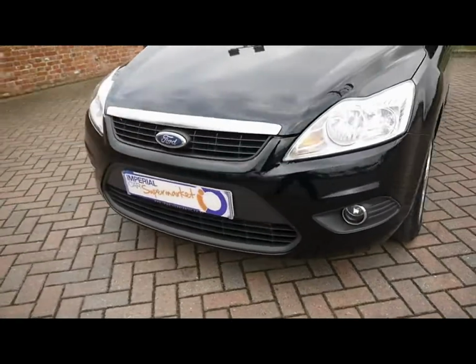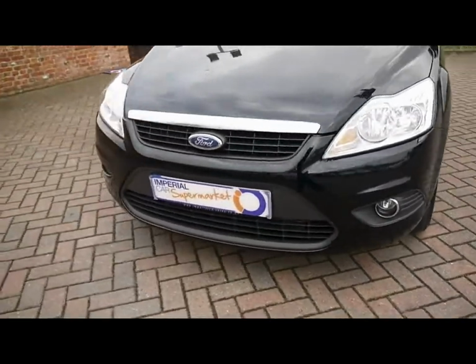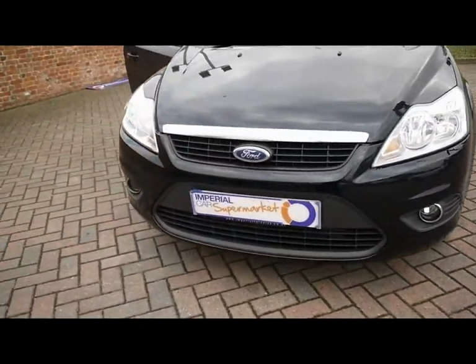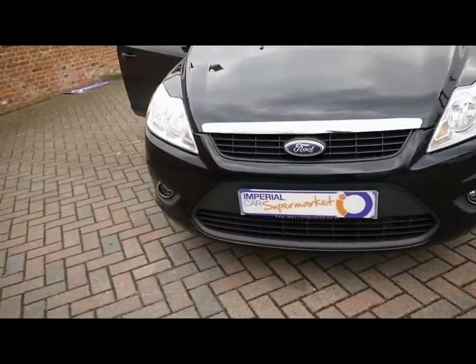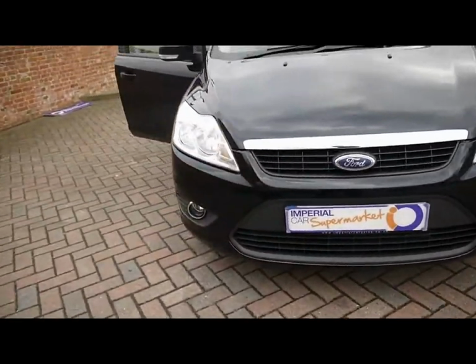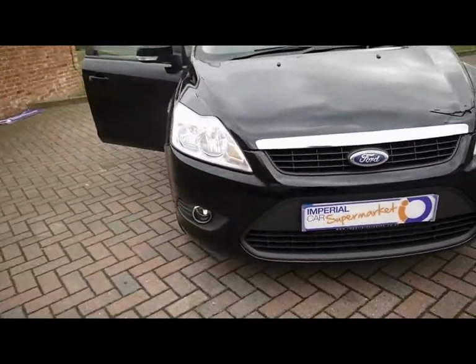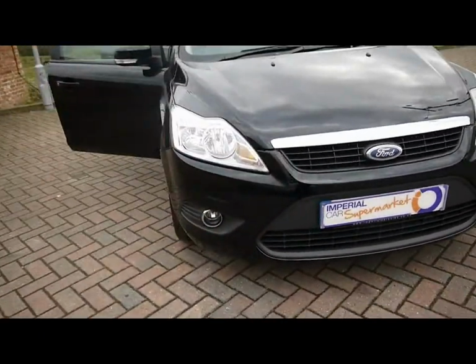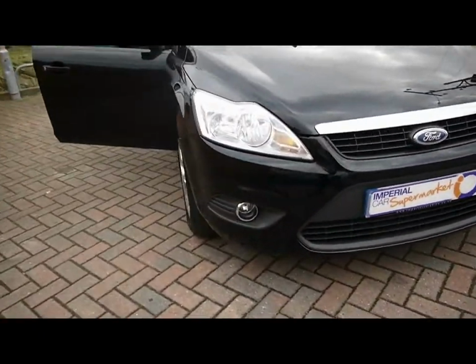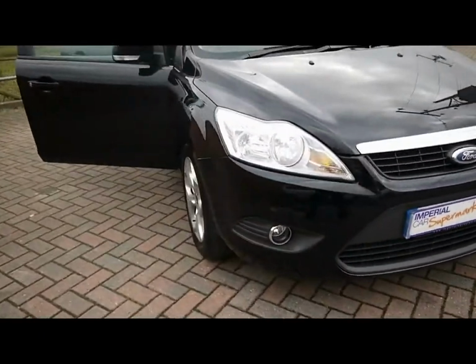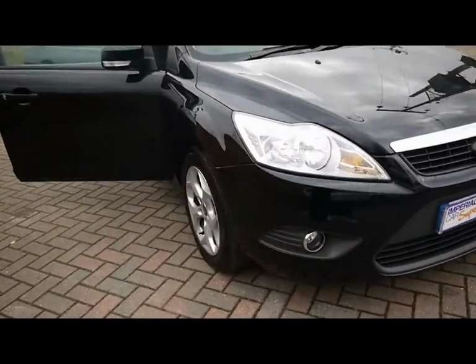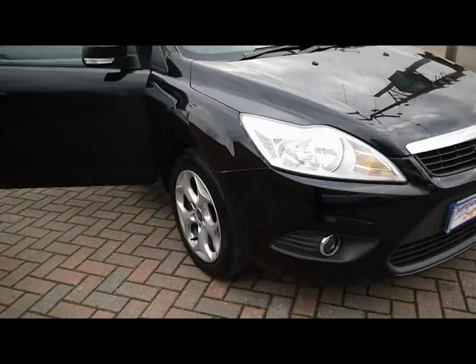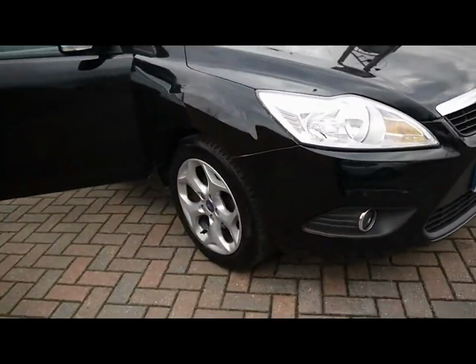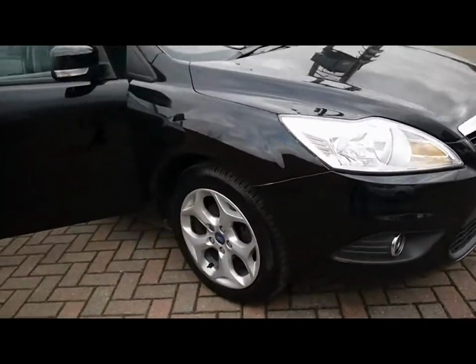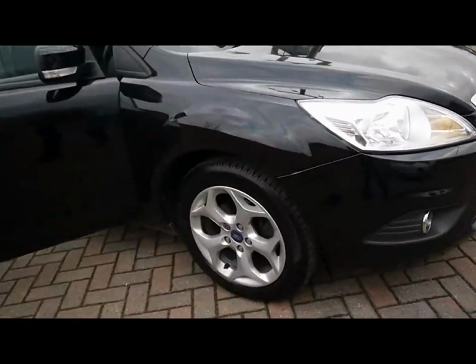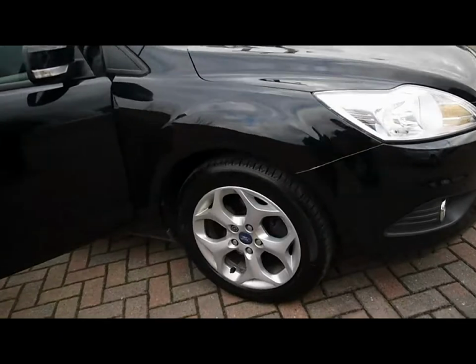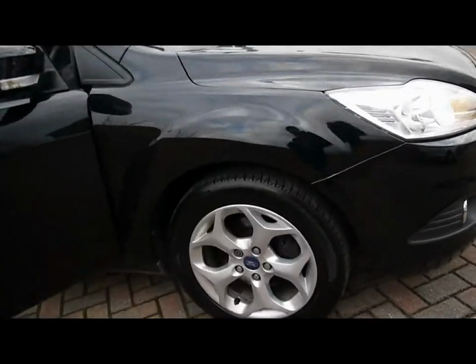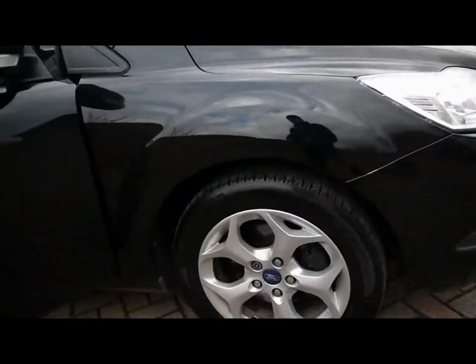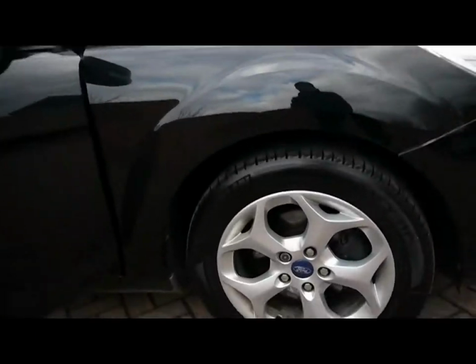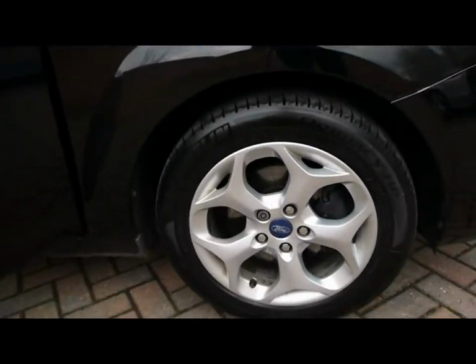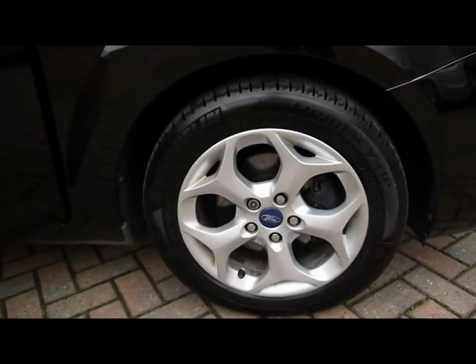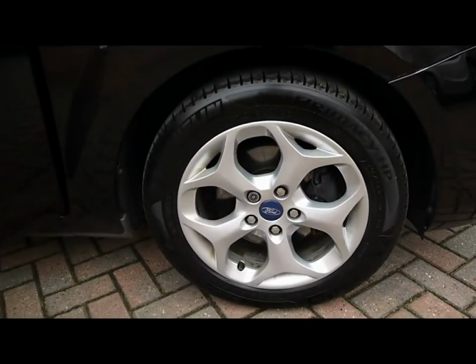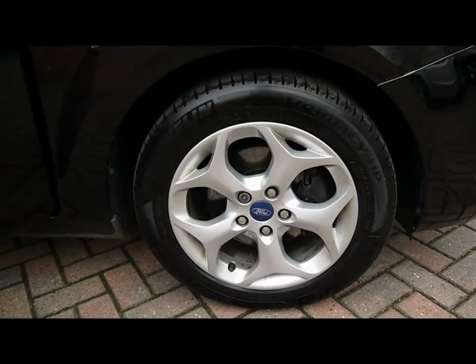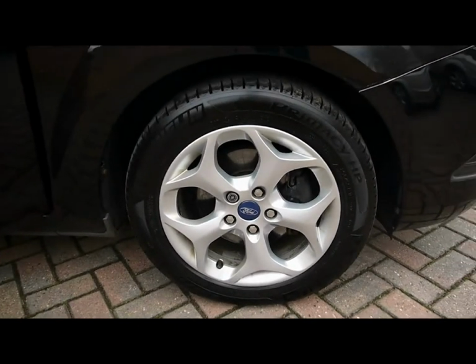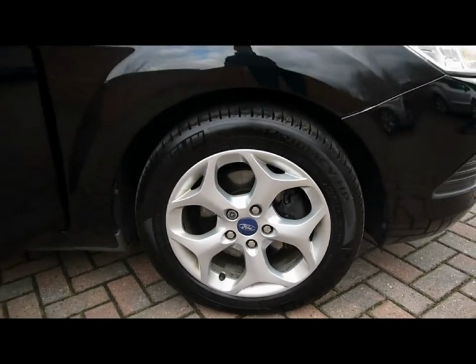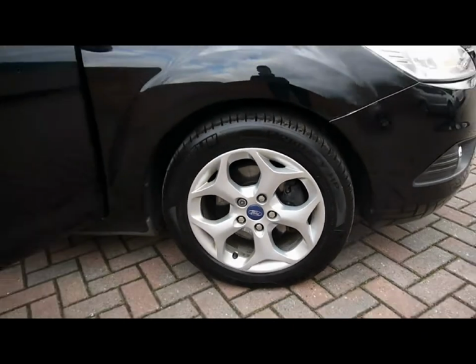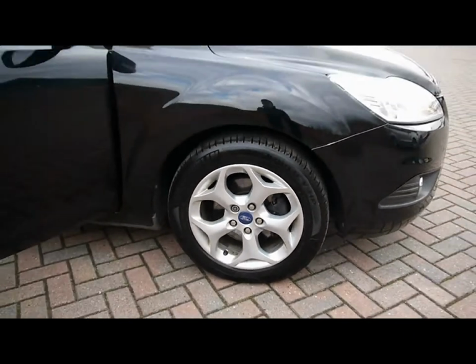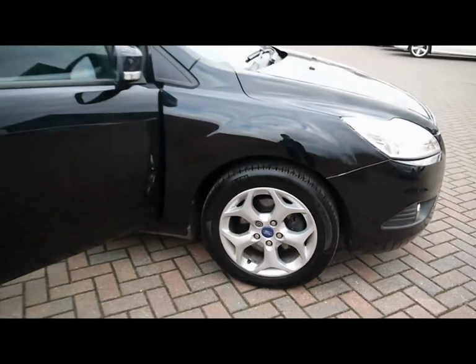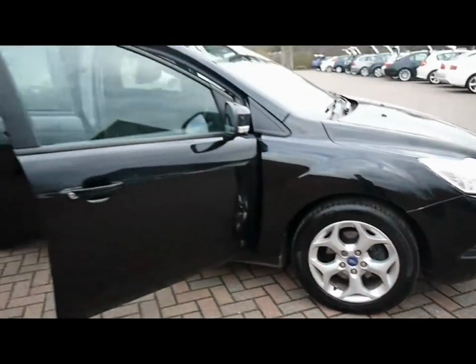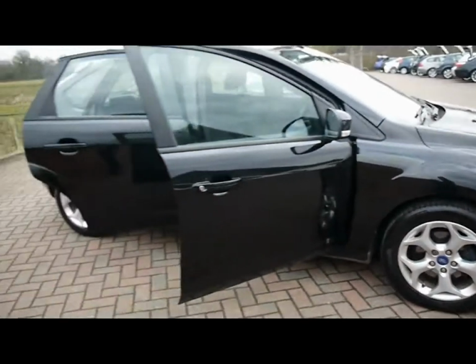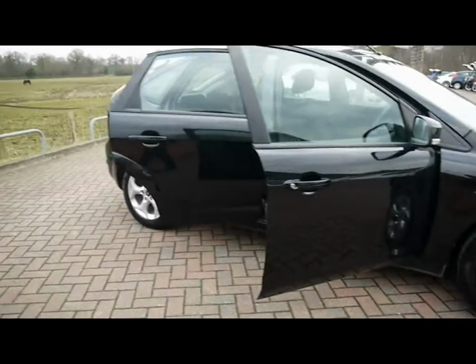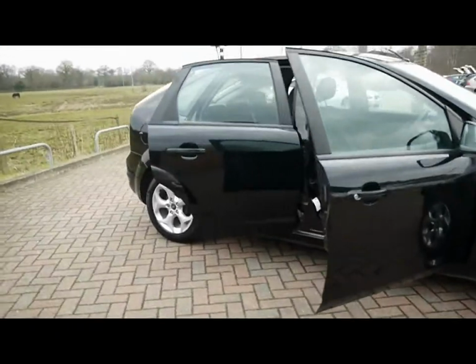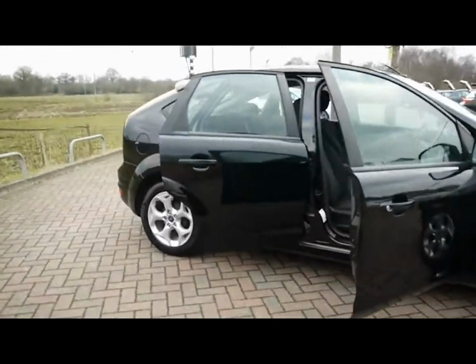We've also got front fog lights and 16 inch Mini ST alloys, all of which are in perfect condition with no scuffs or marks.